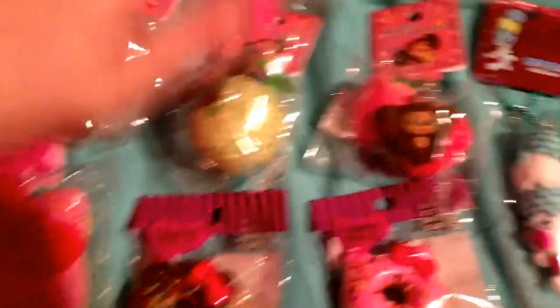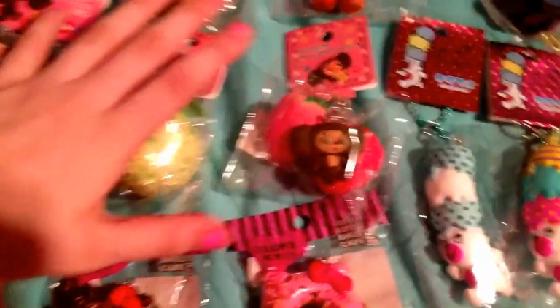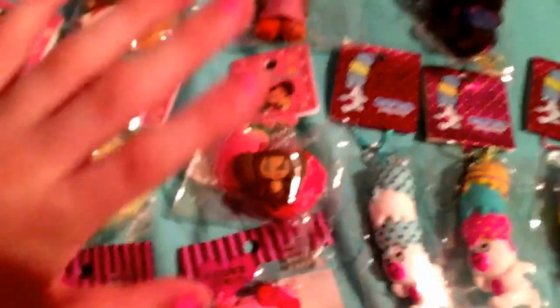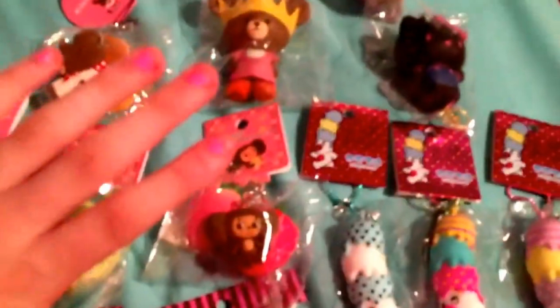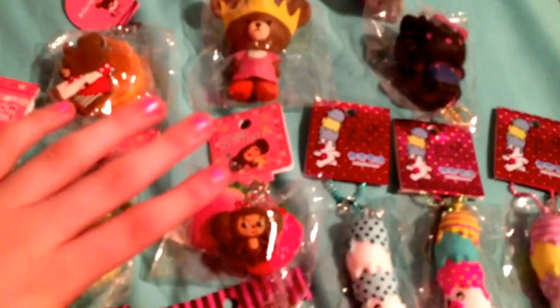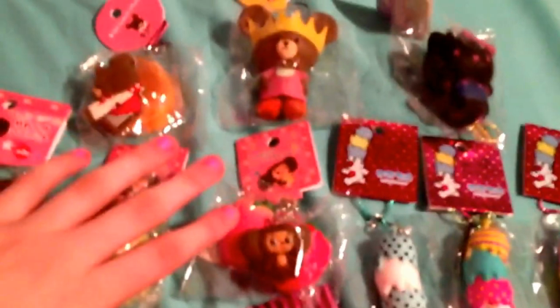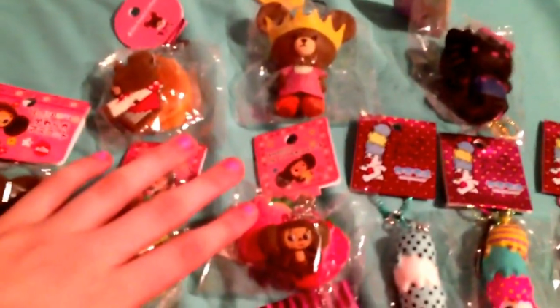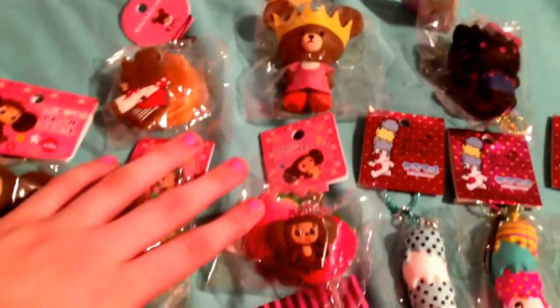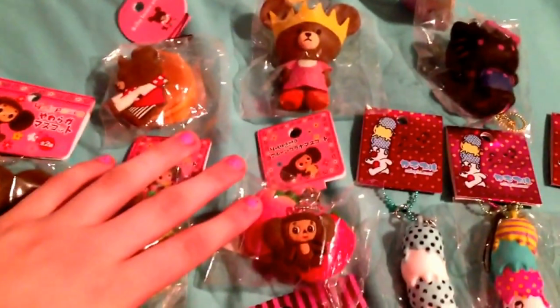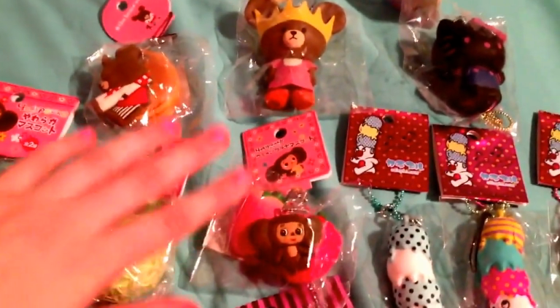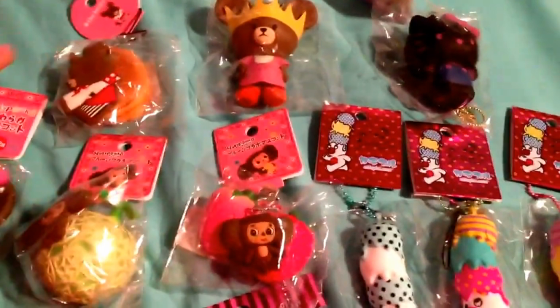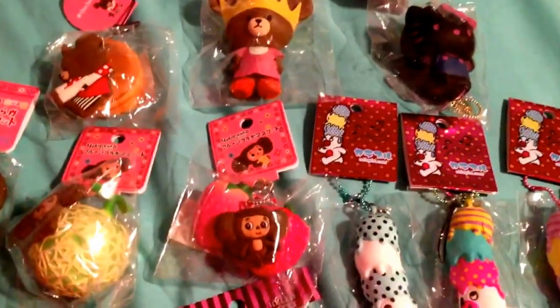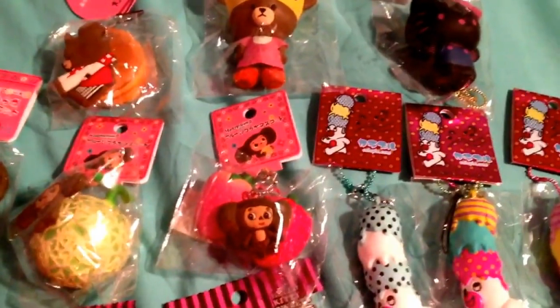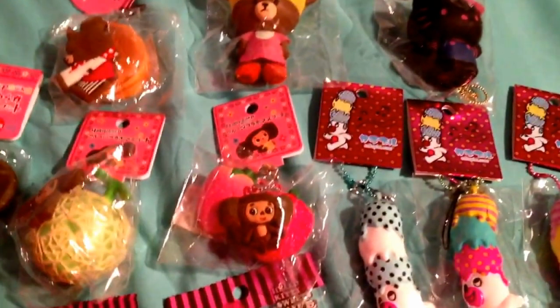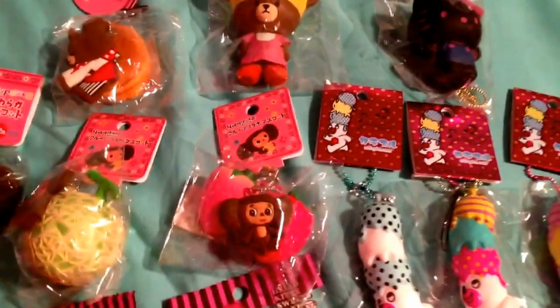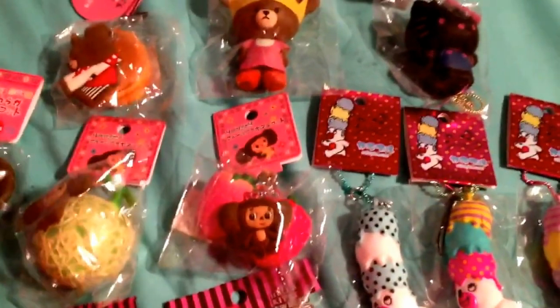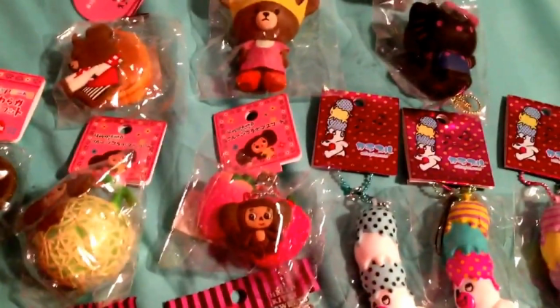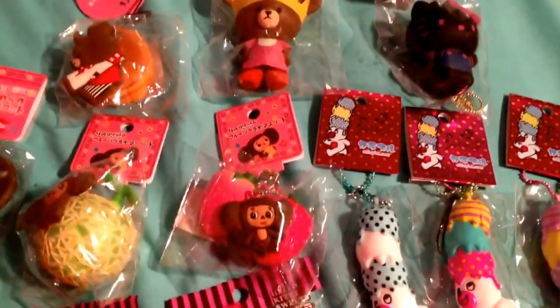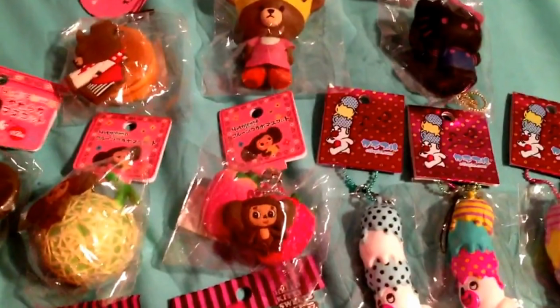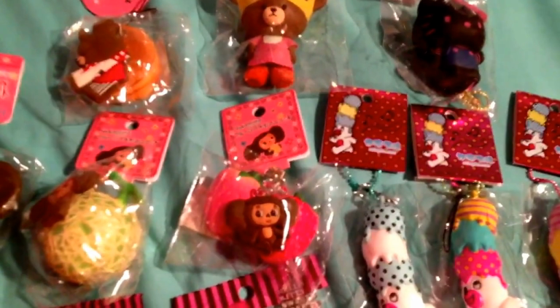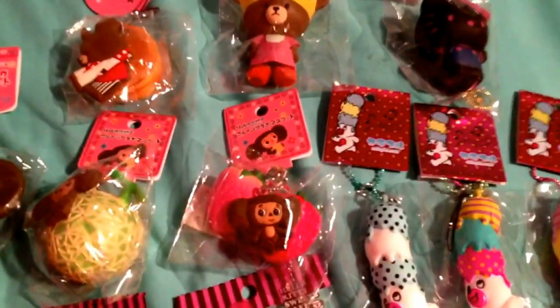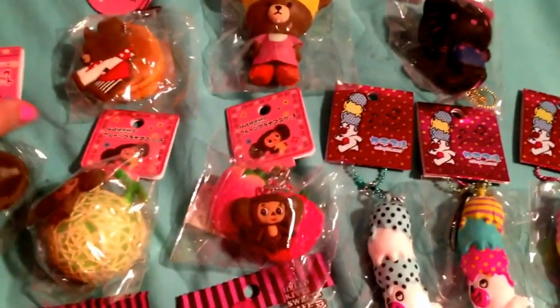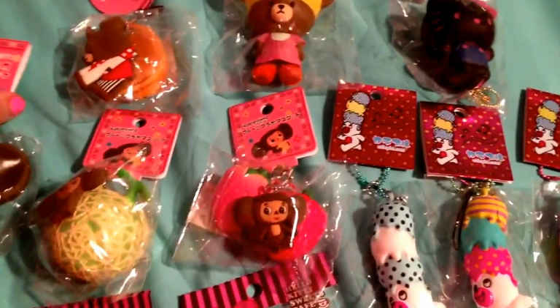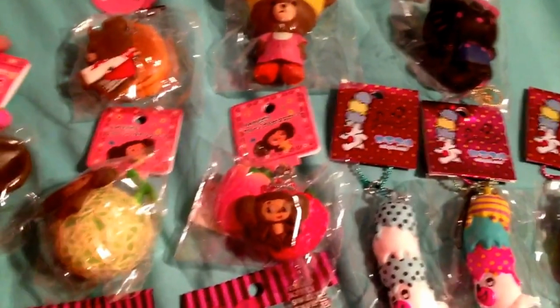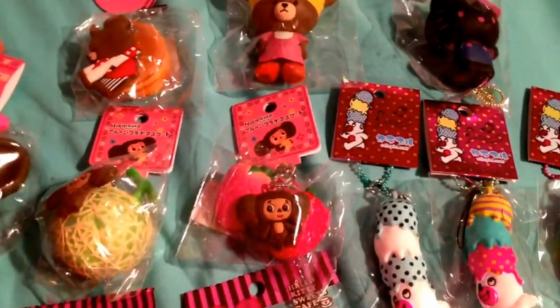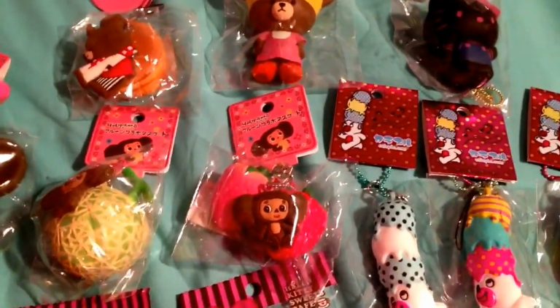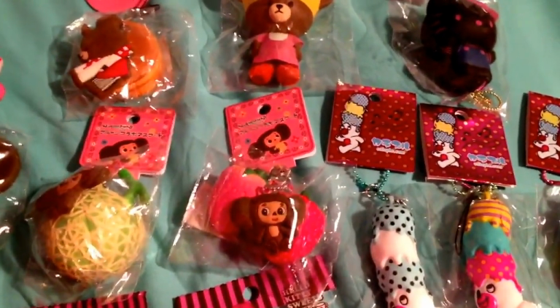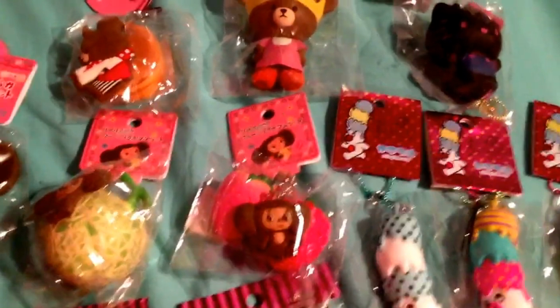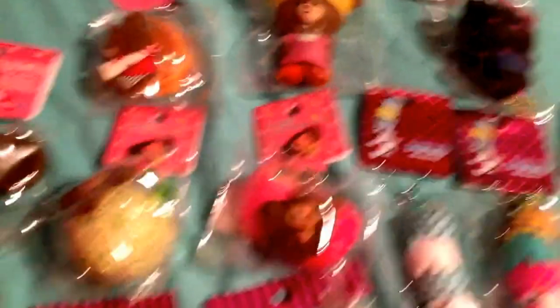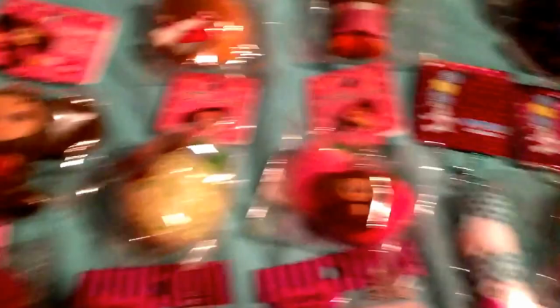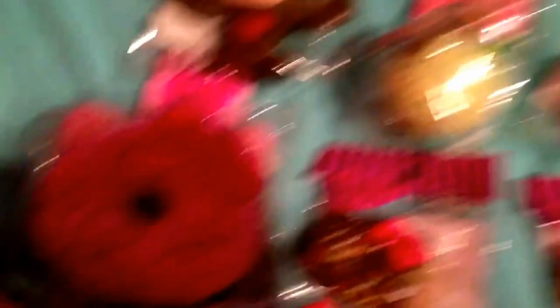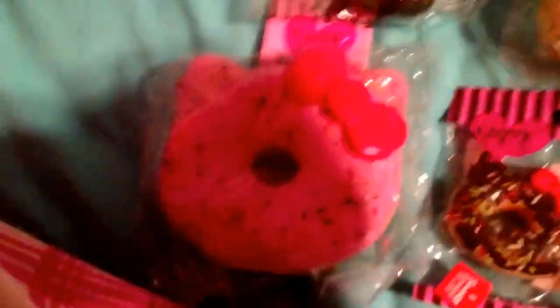But yeah, all the squishies that you're looking at, I am selling. I will be having one of each, except if I say so. I will be having the shop next week, and so I'm going to show you what I have.